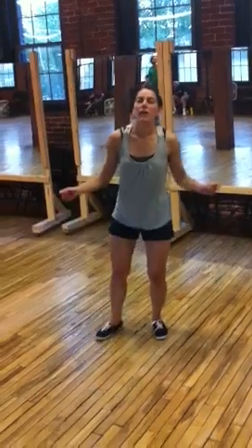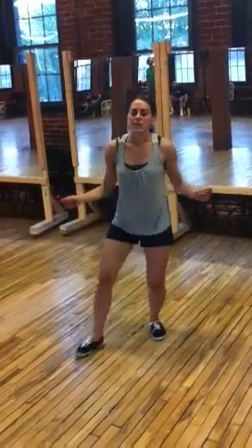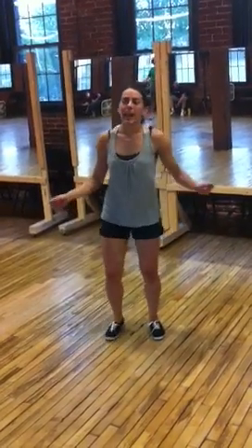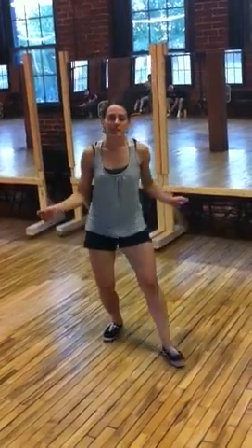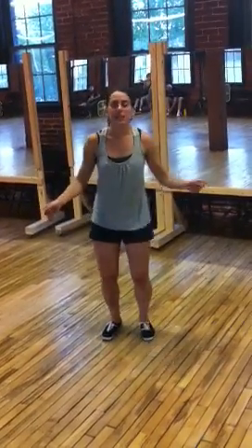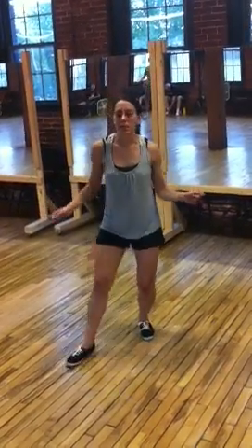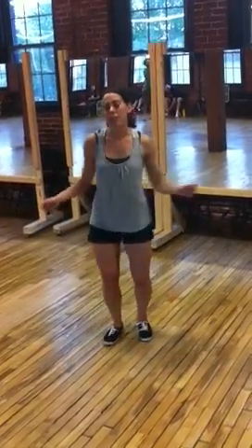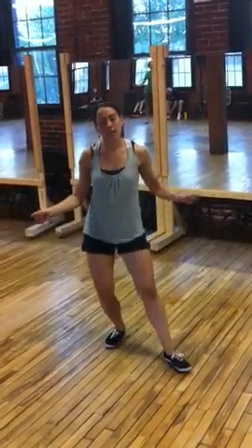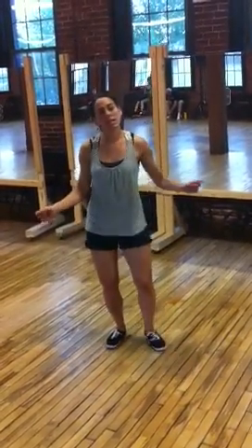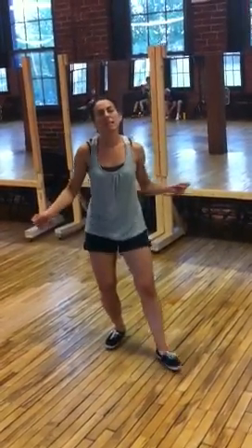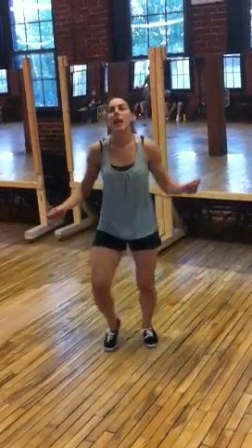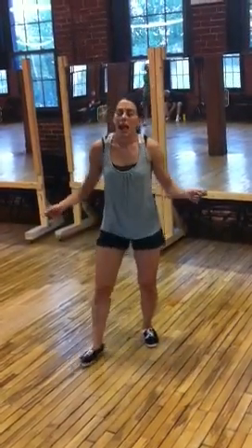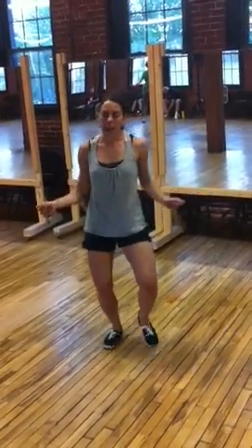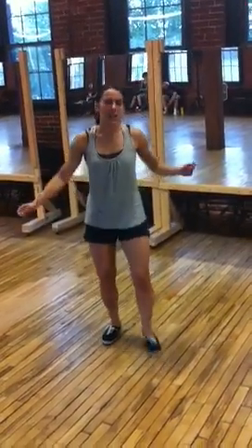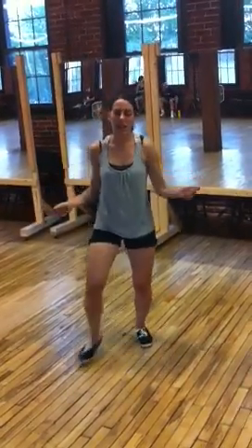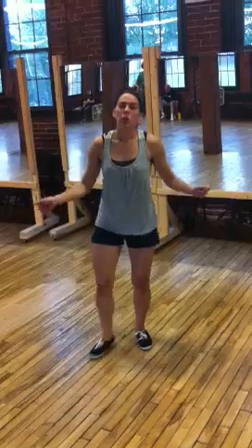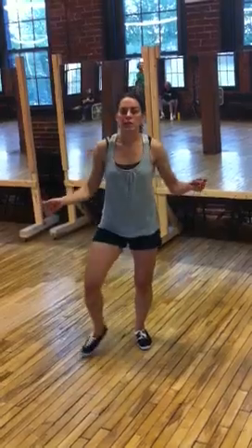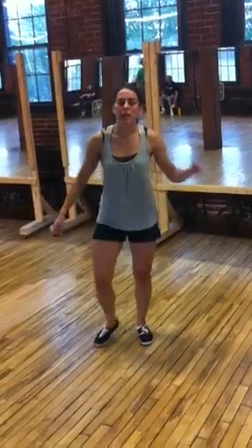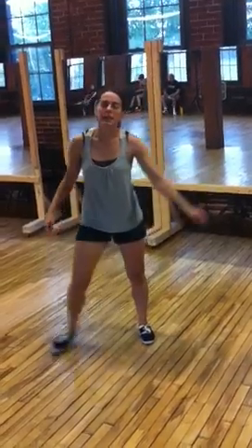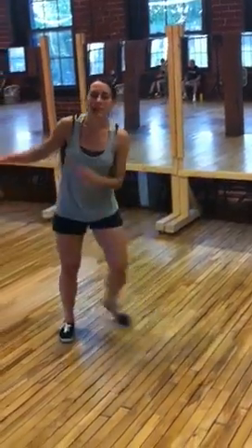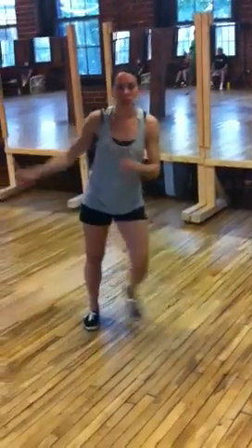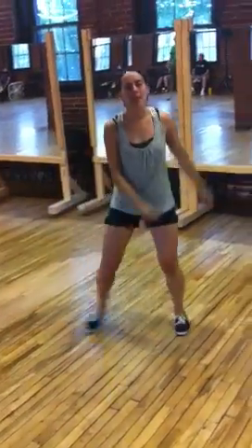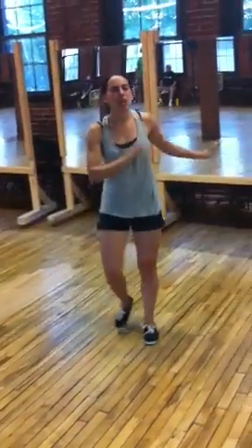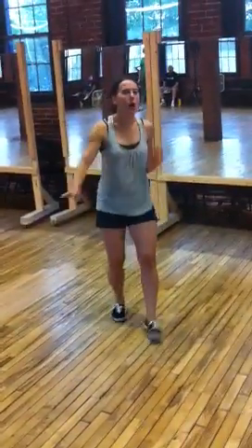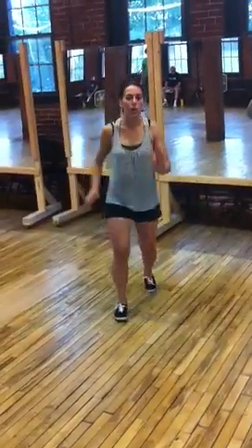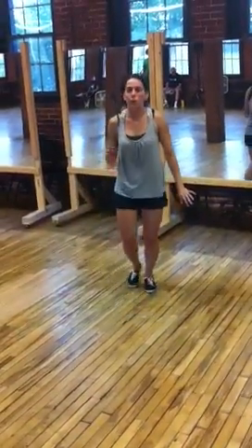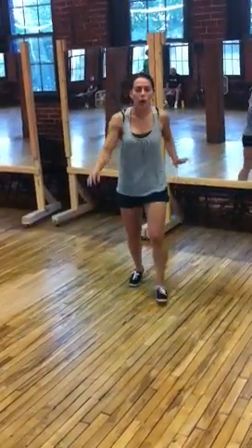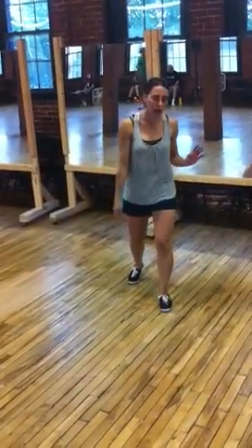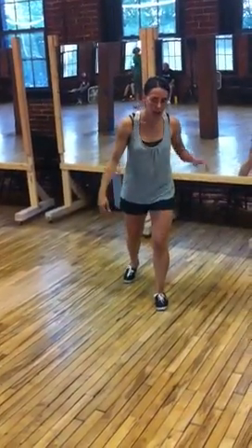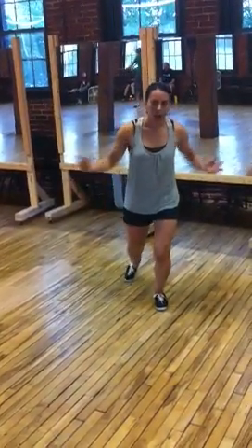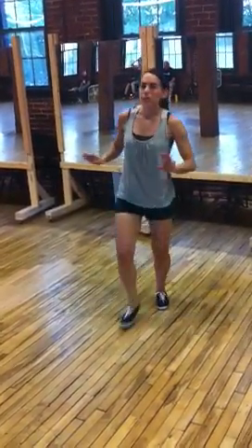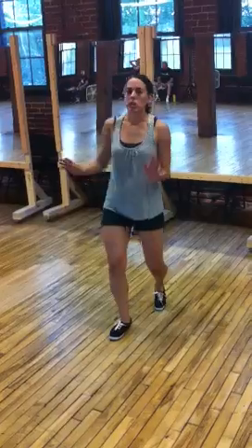We talked about how it's basically 3 repetitions. And then we do the full break: step, touch, step, touch, walk, walk, walk, walk.